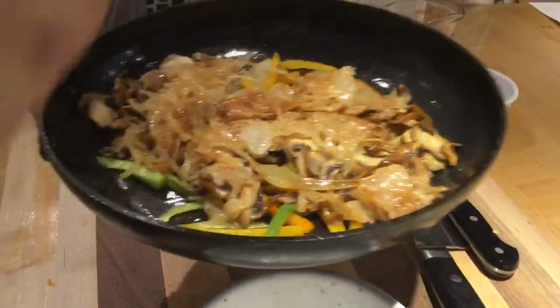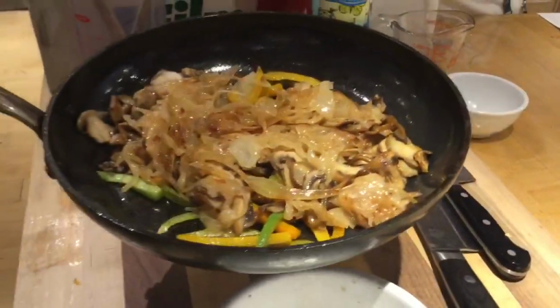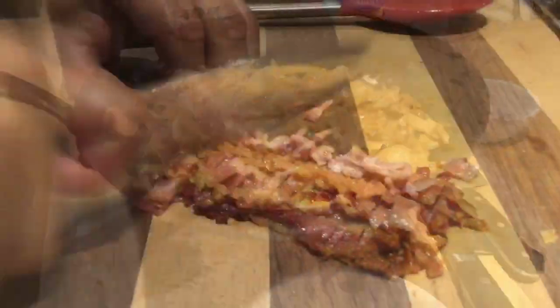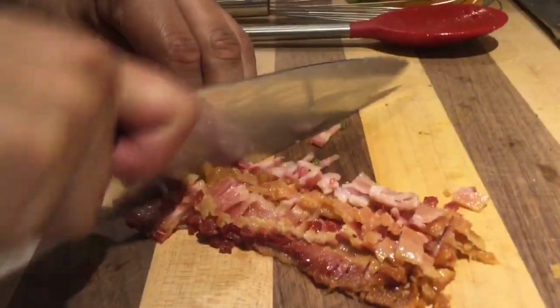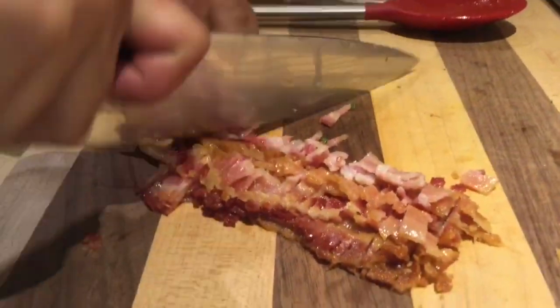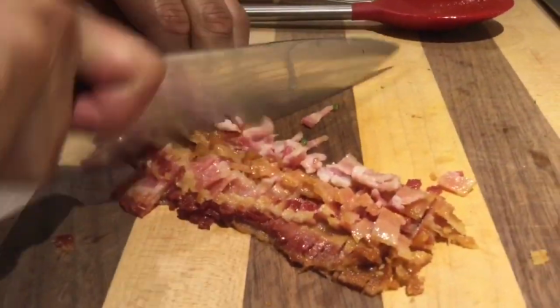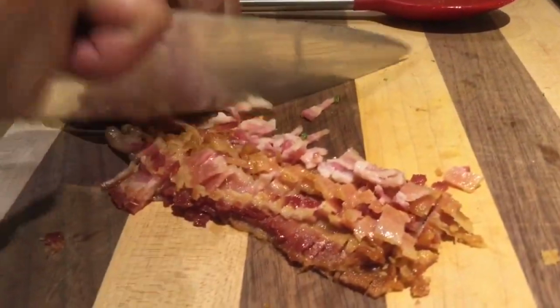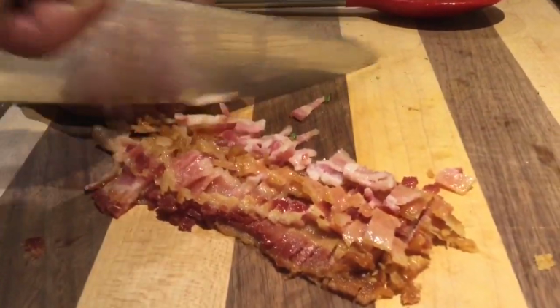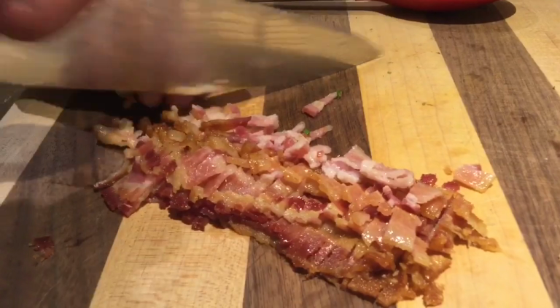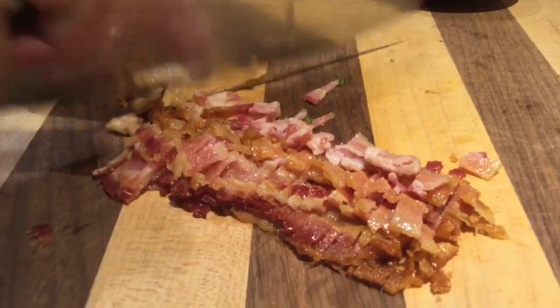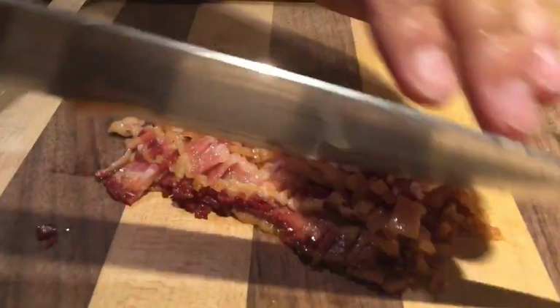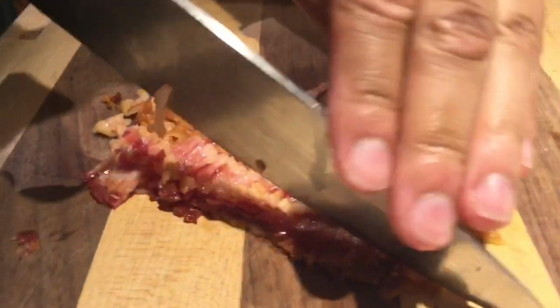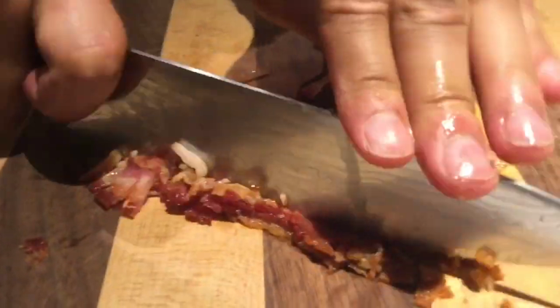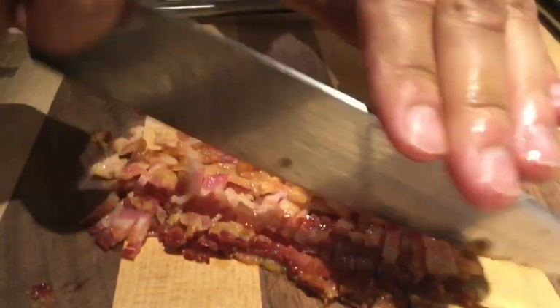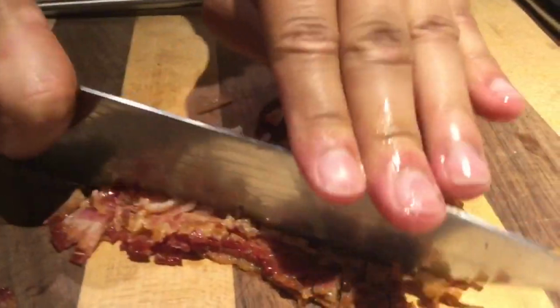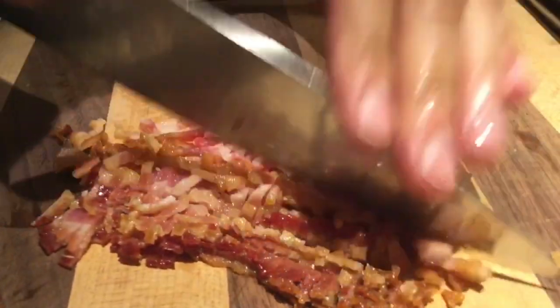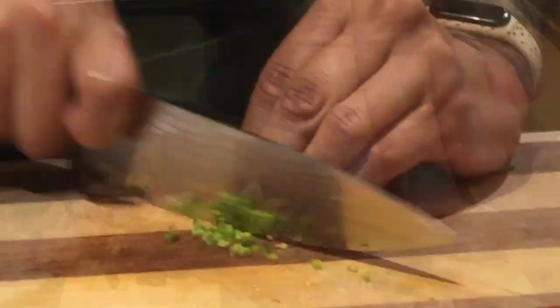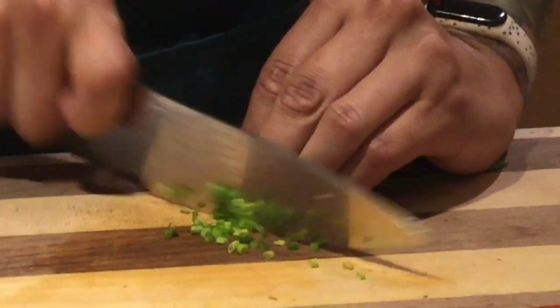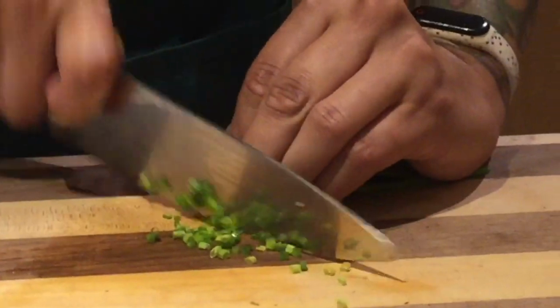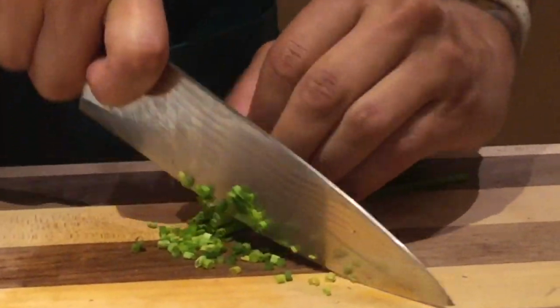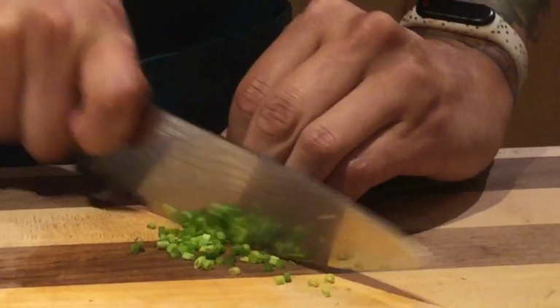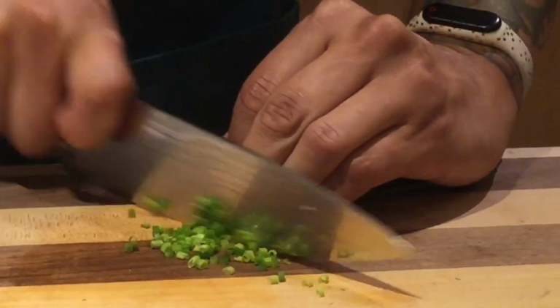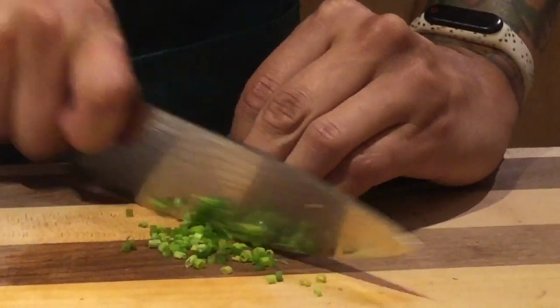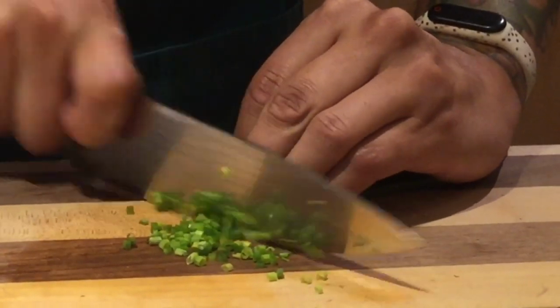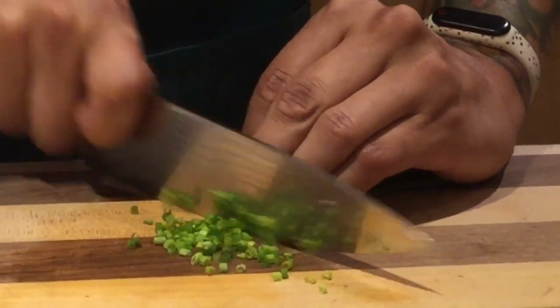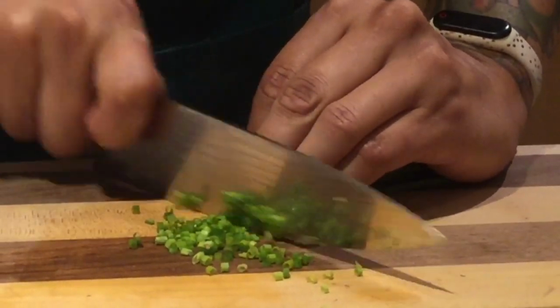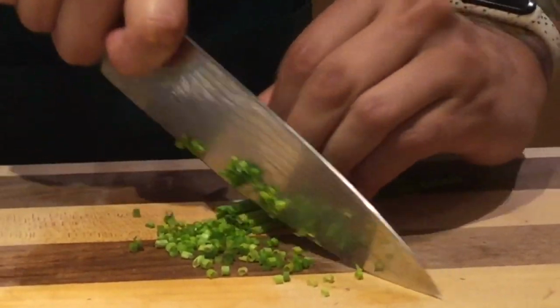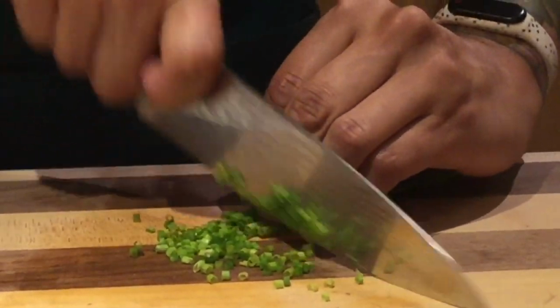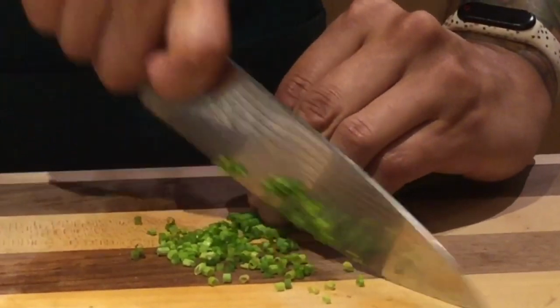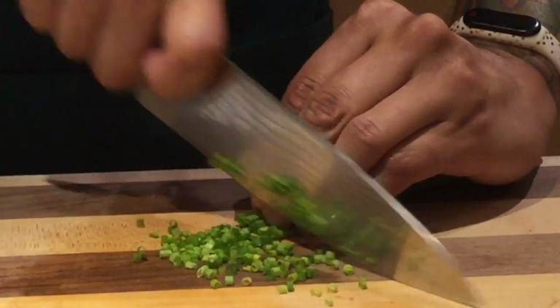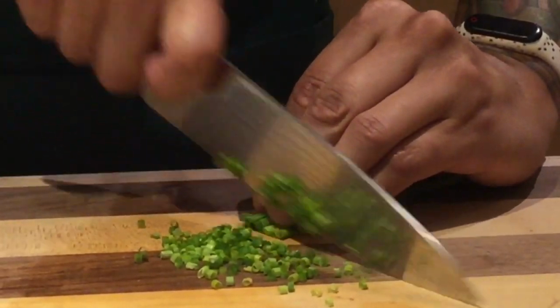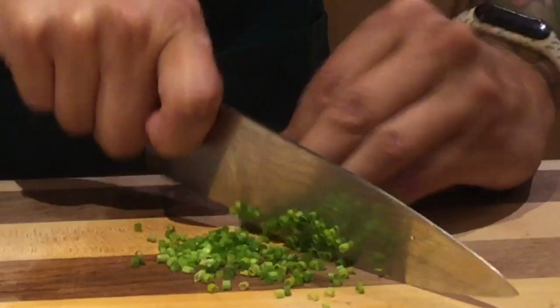A lot of people learn. Yep, you can always learn something new. You can twist through that whole mix.